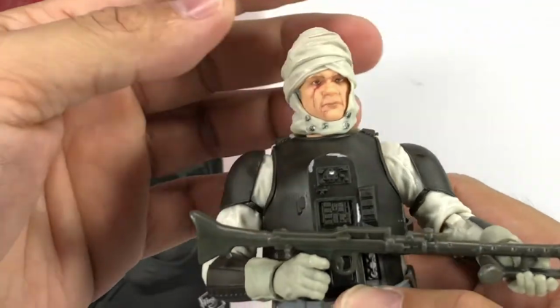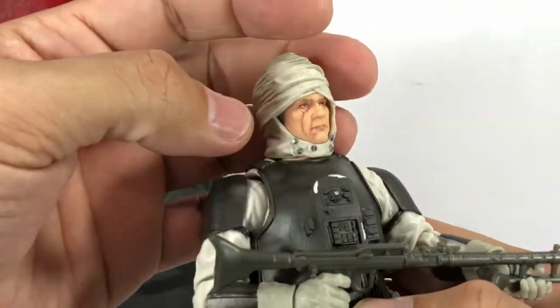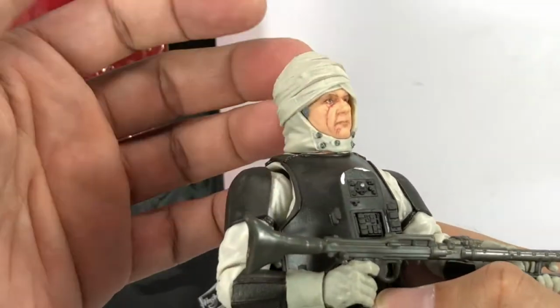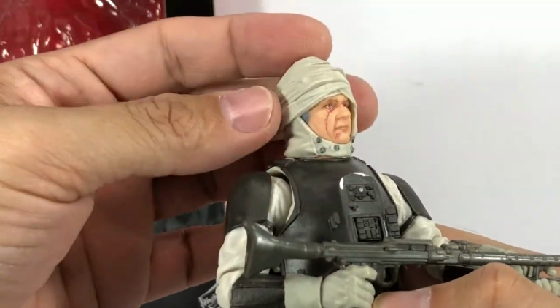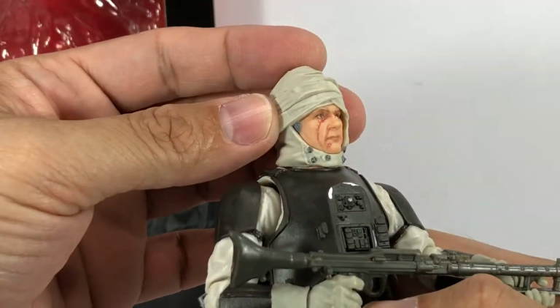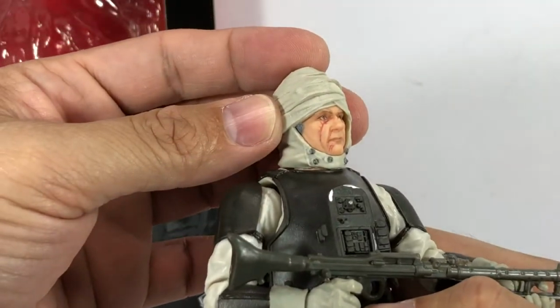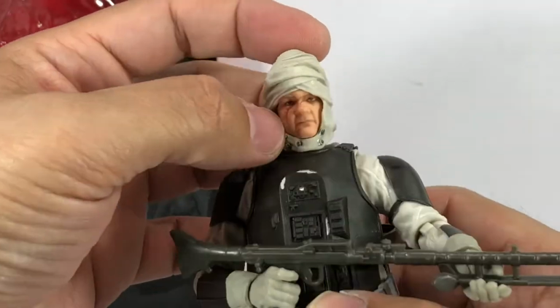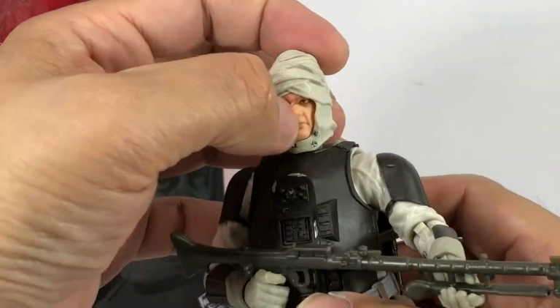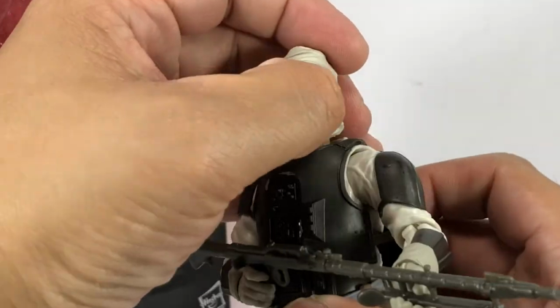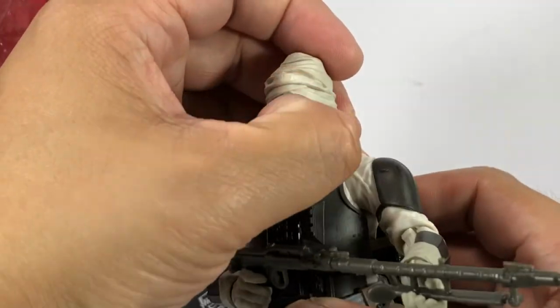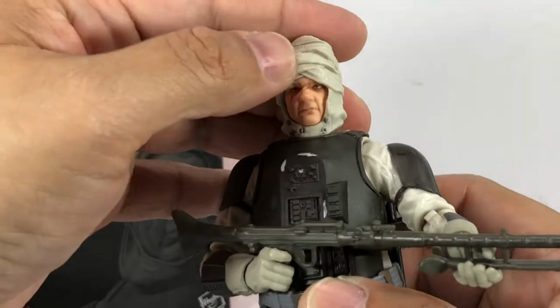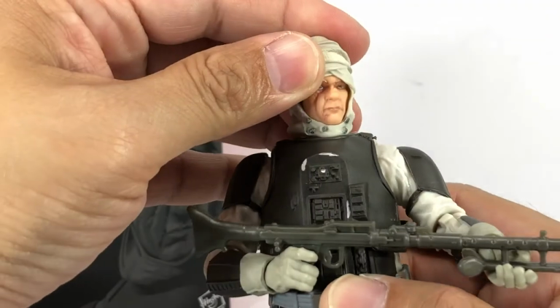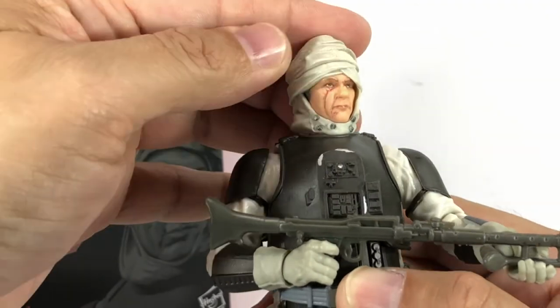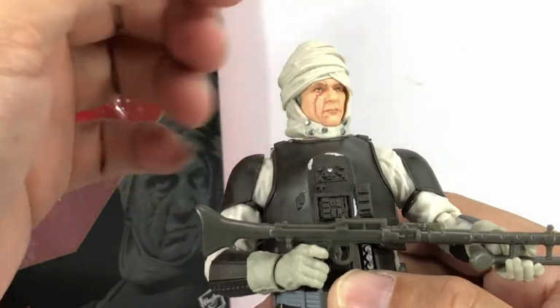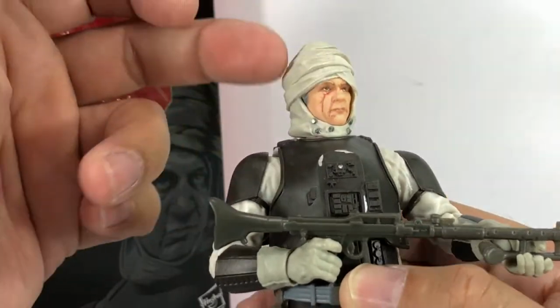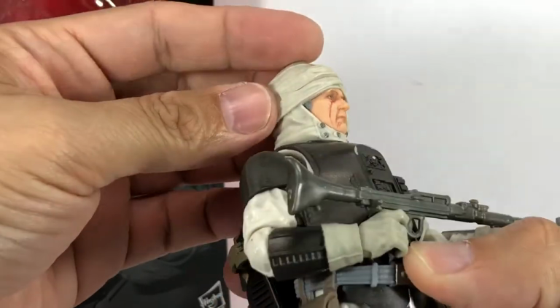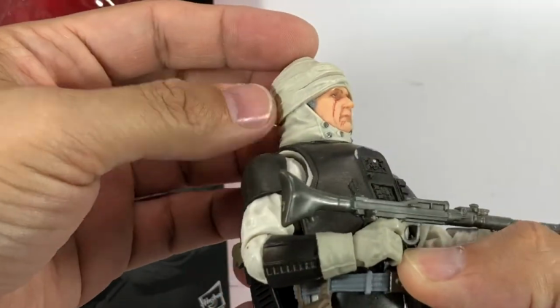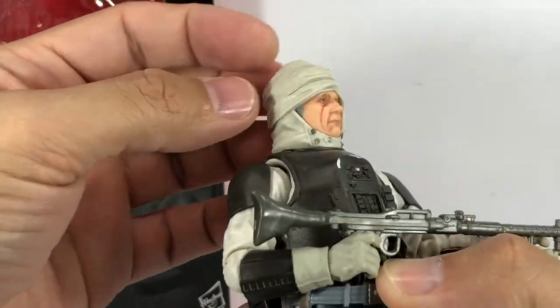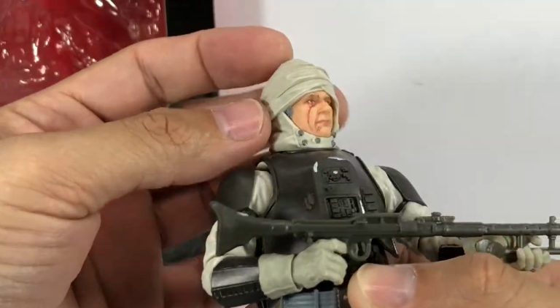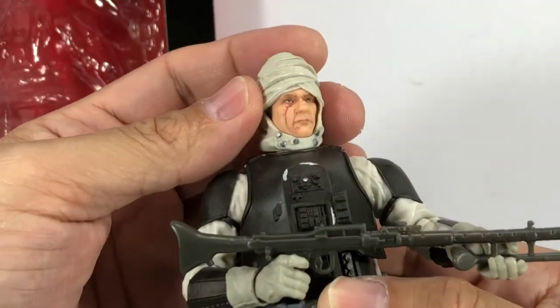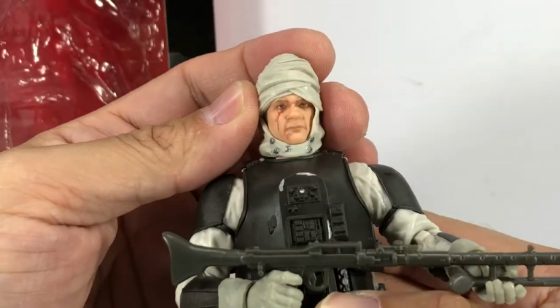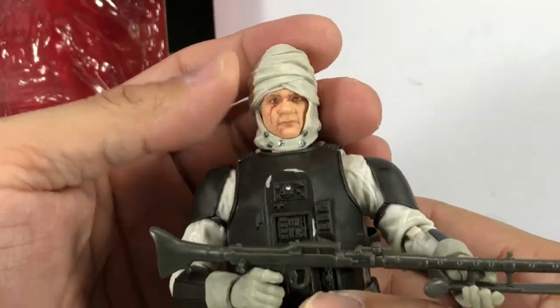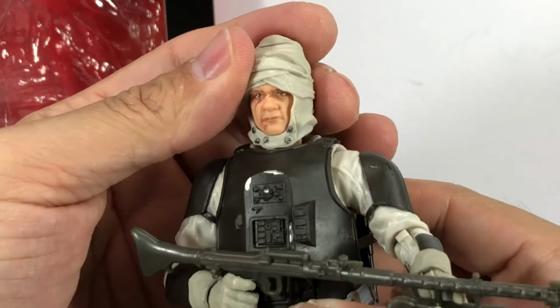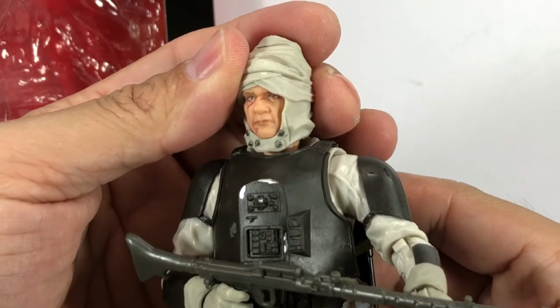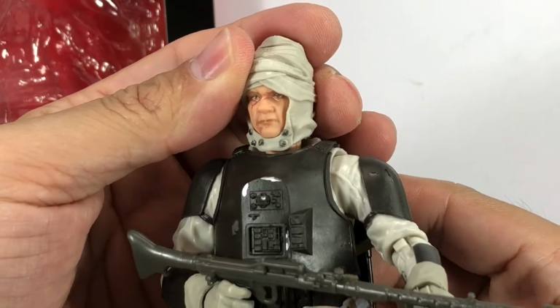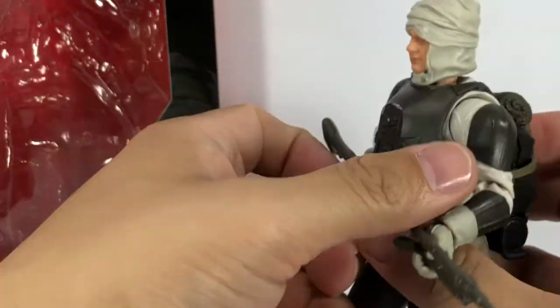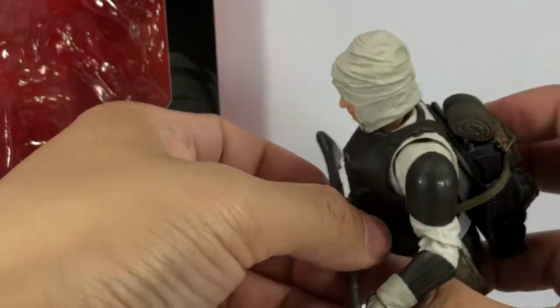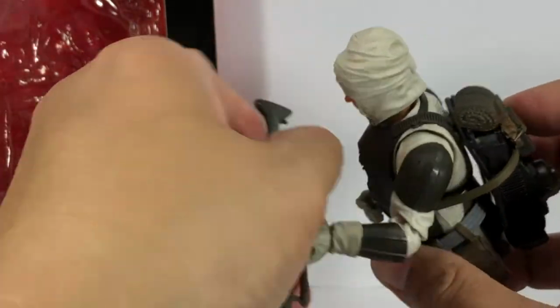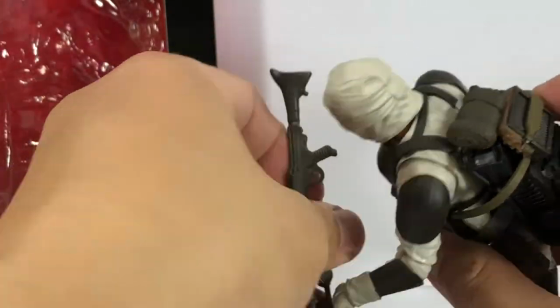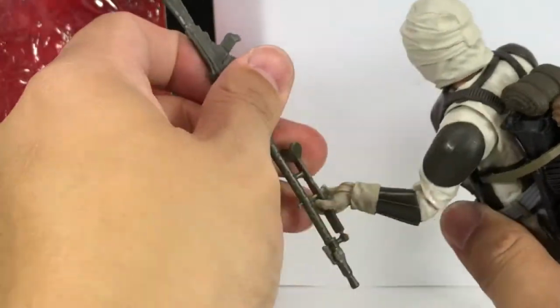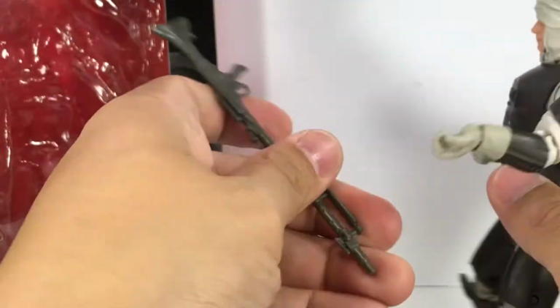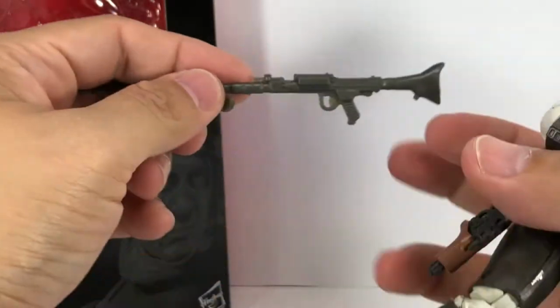I don't think you can remove the bandages or the turban. You could if you wanted to, but I don't think you'll see much underneath — it's probably just plain plastic. But as it is, it looks great.